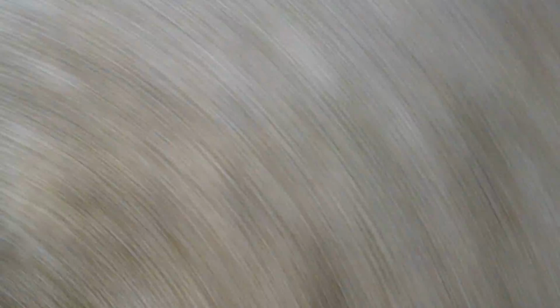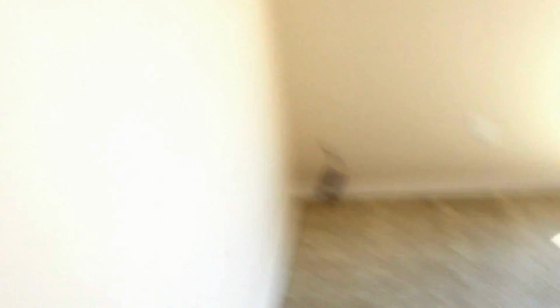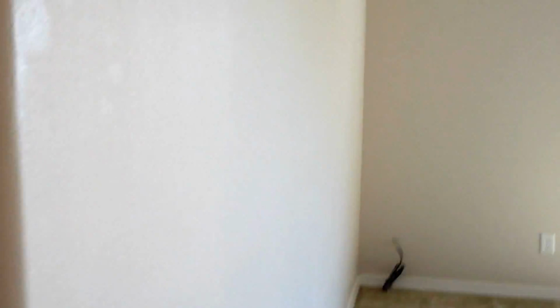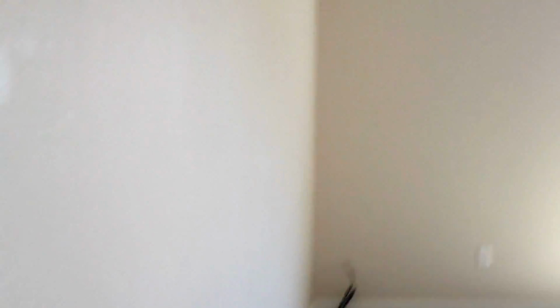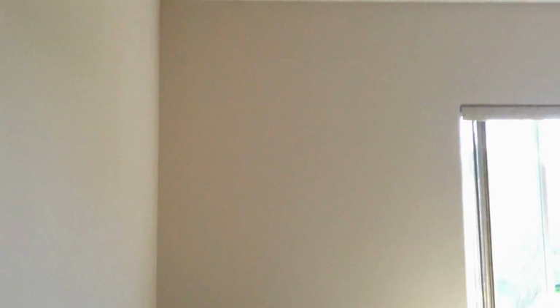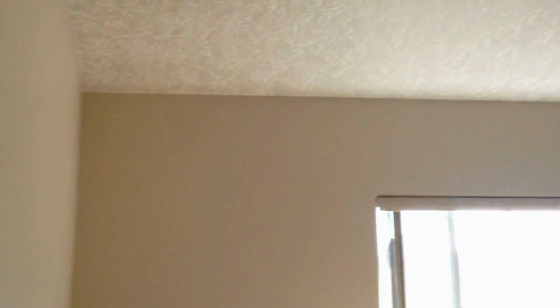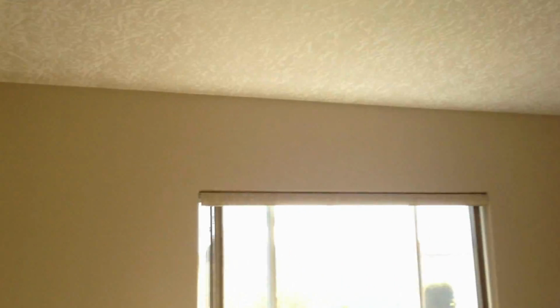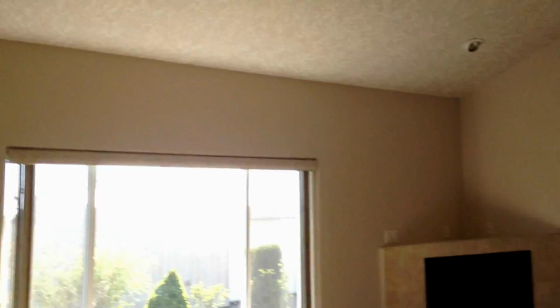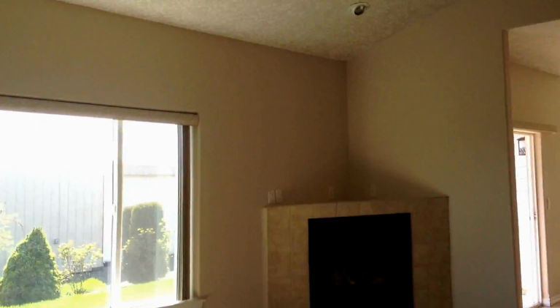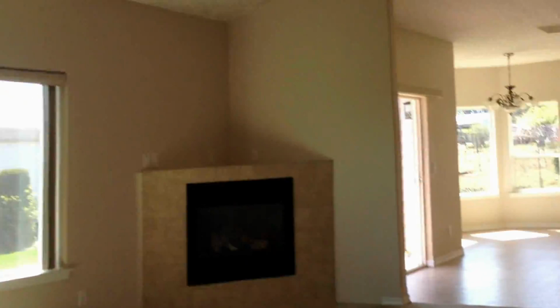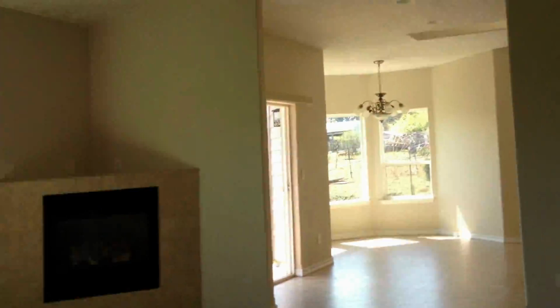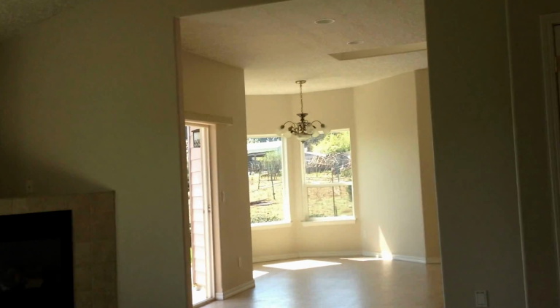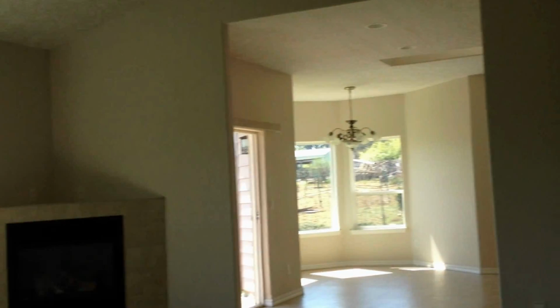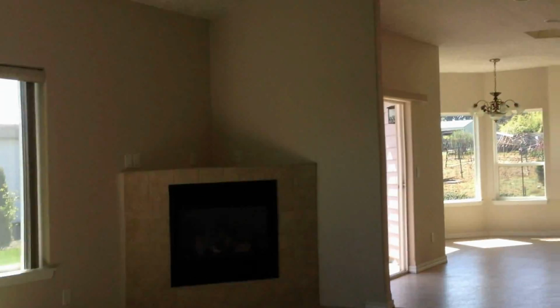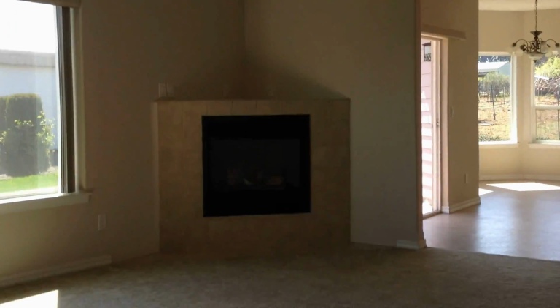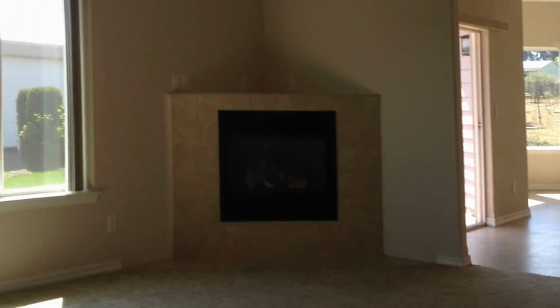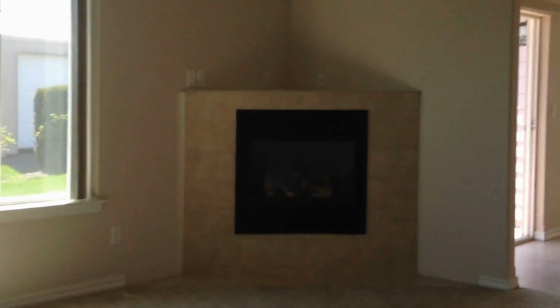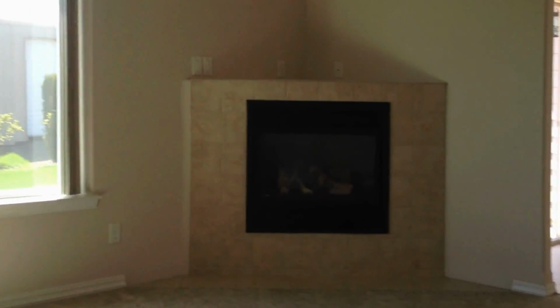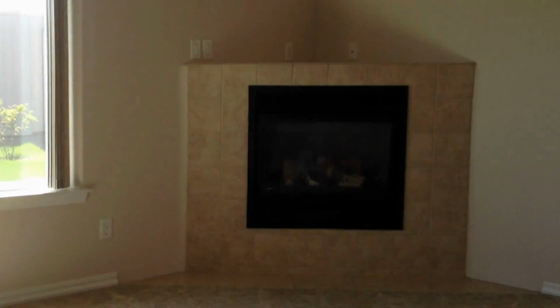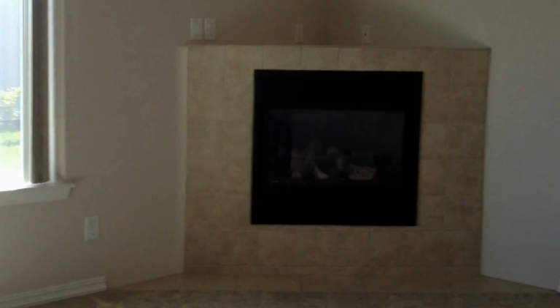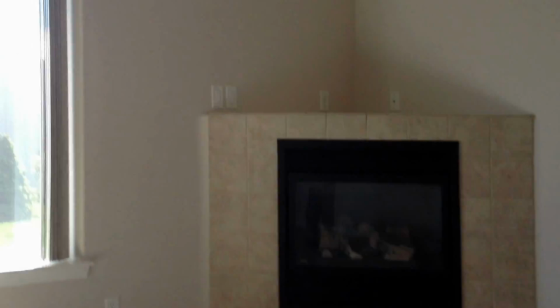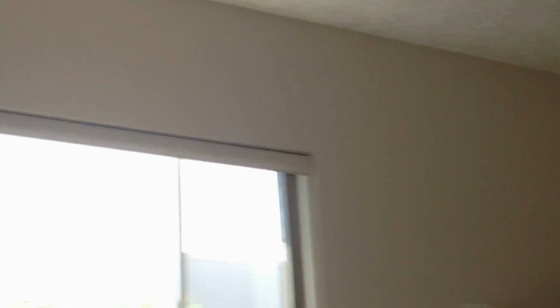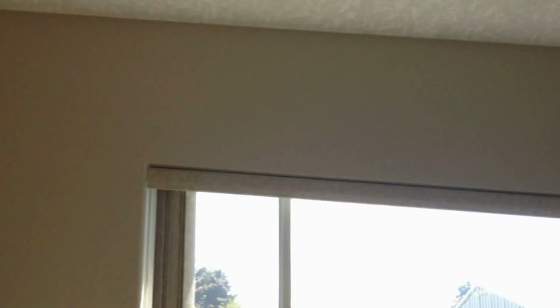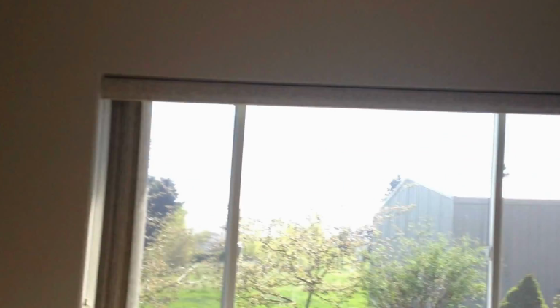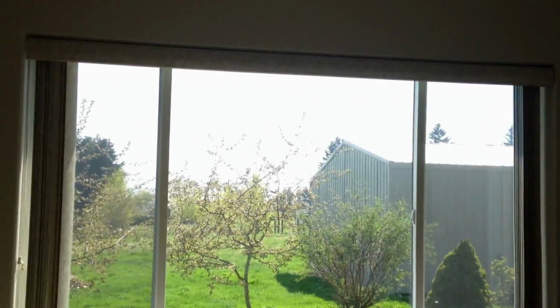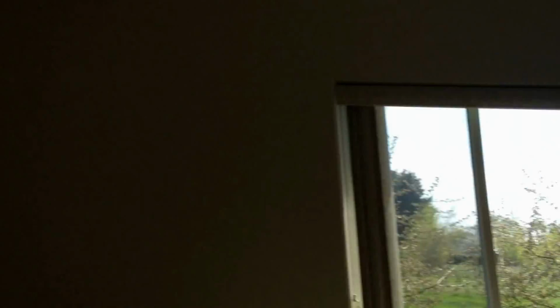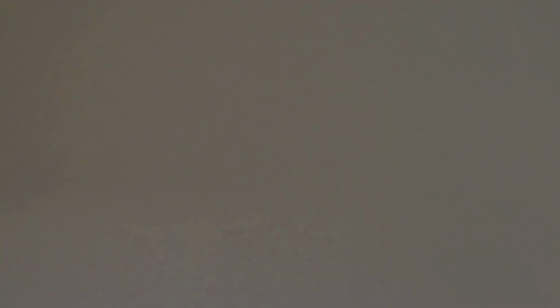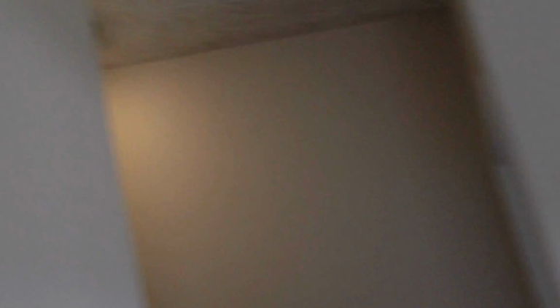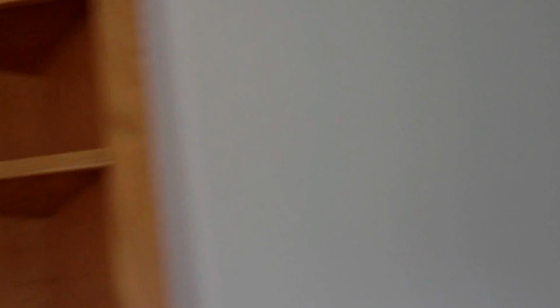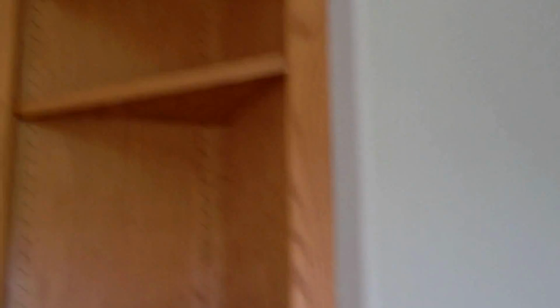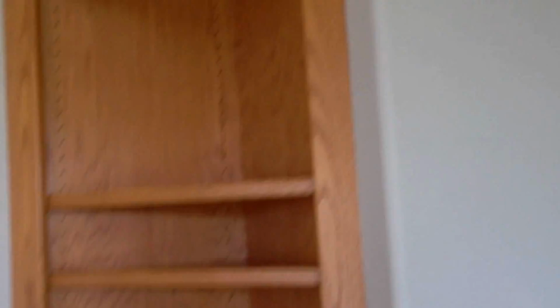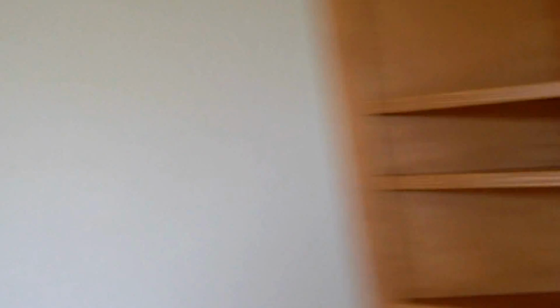This is the living room. There's a fireplace, a nice big window, and a cabinet.